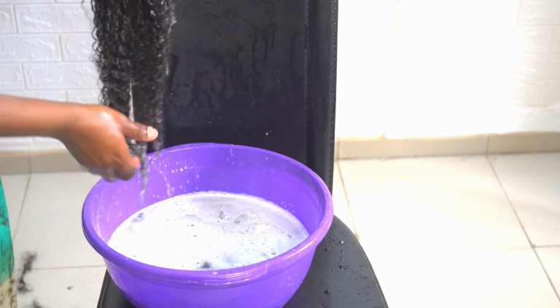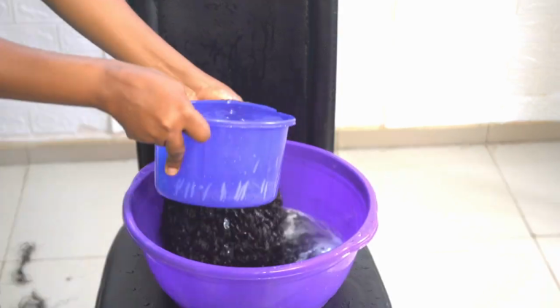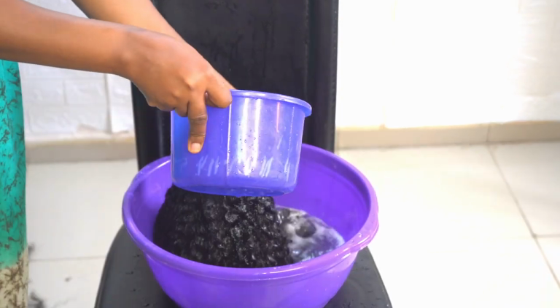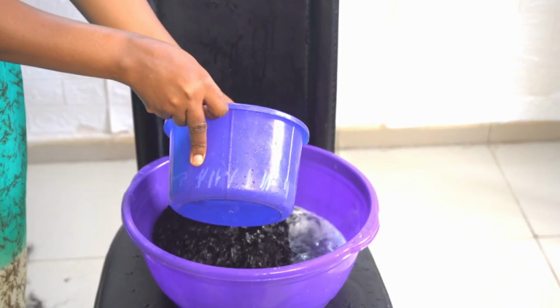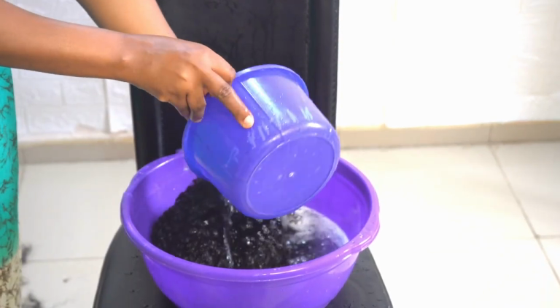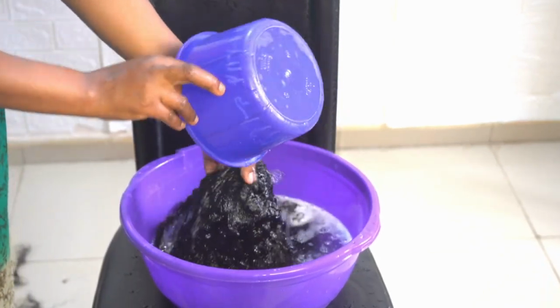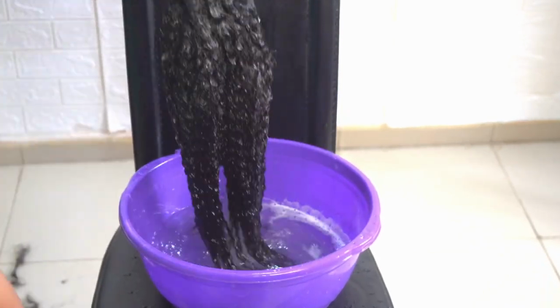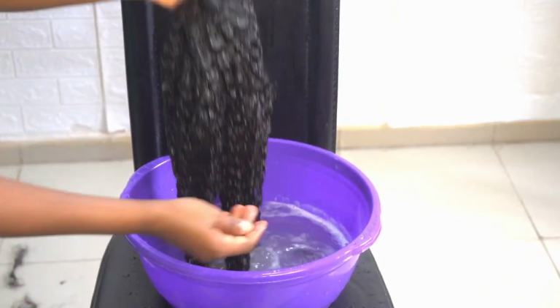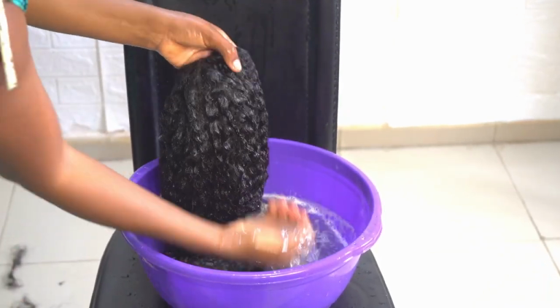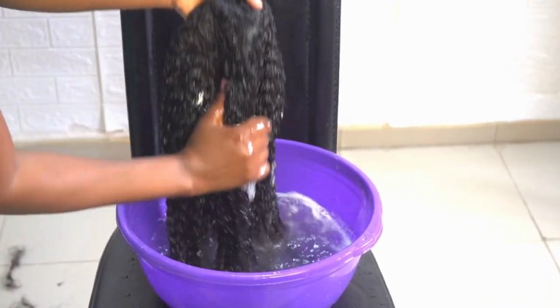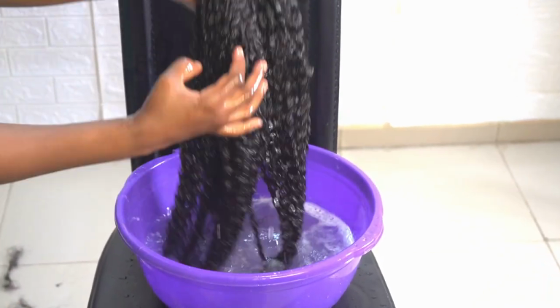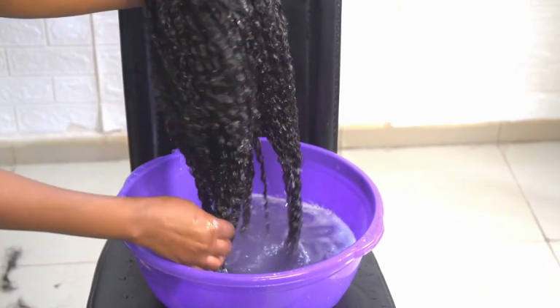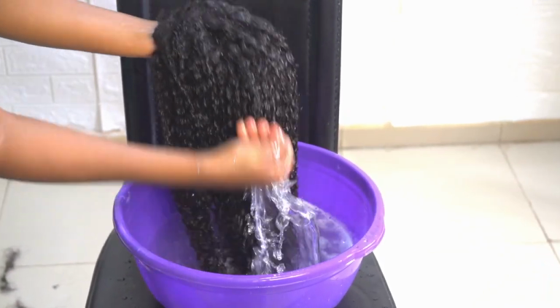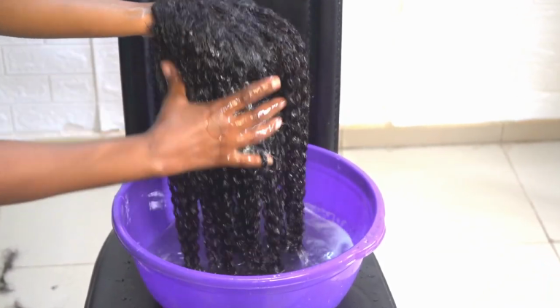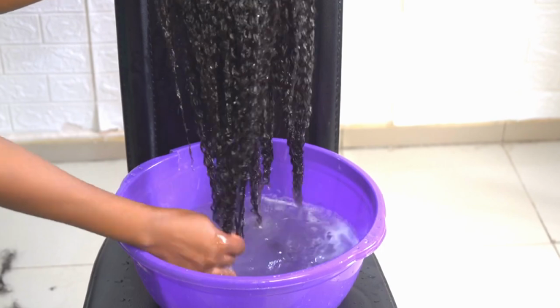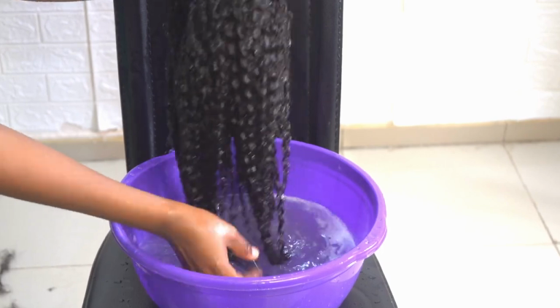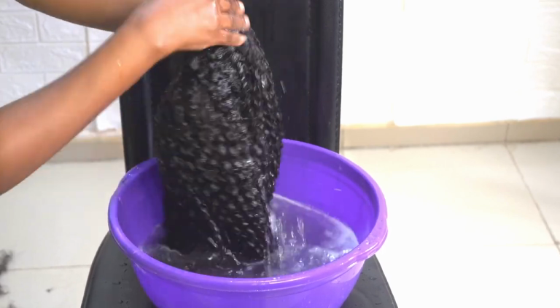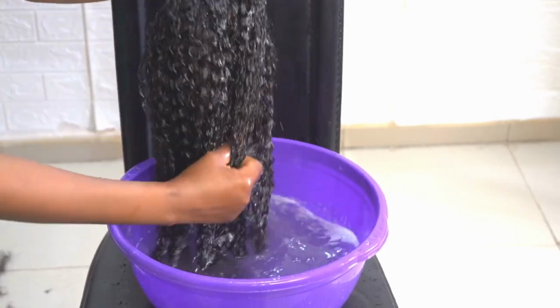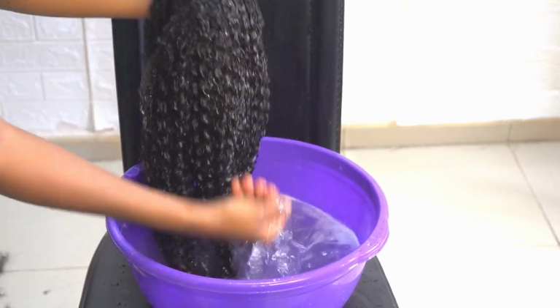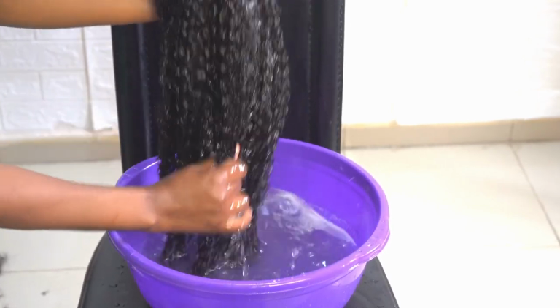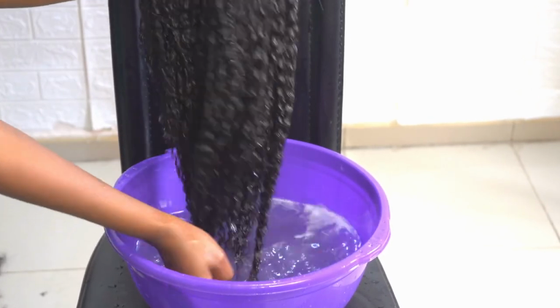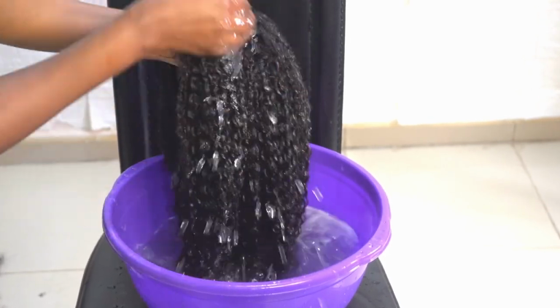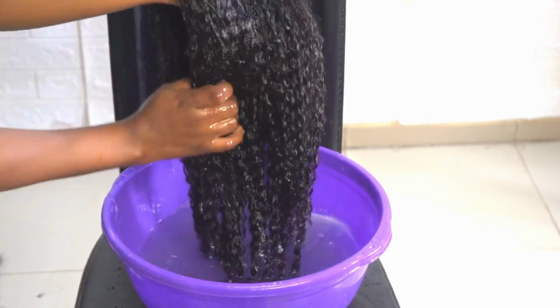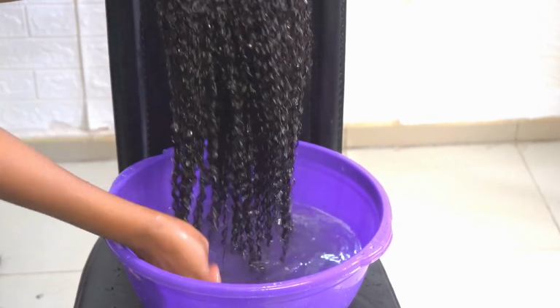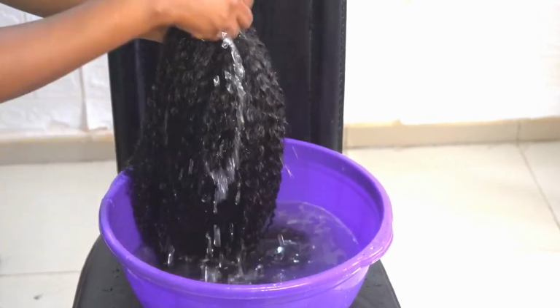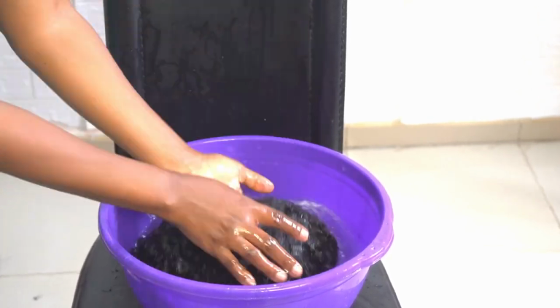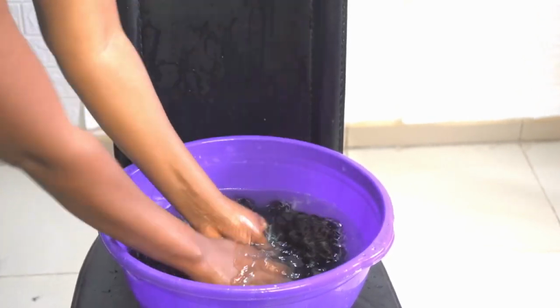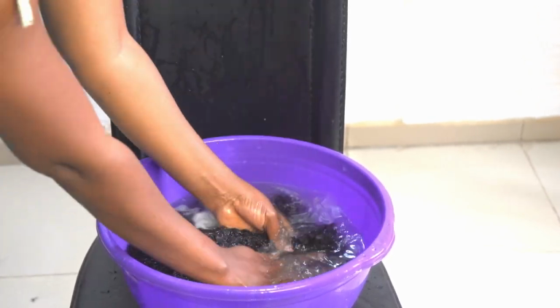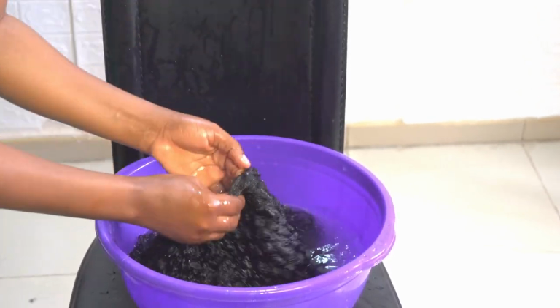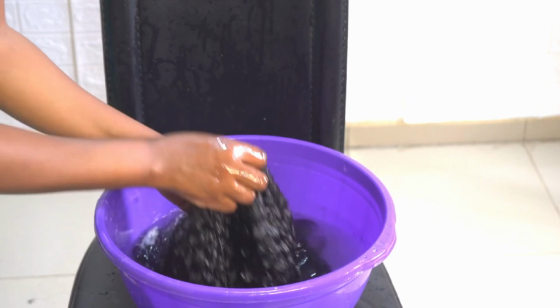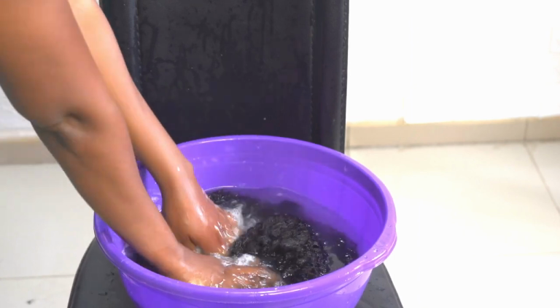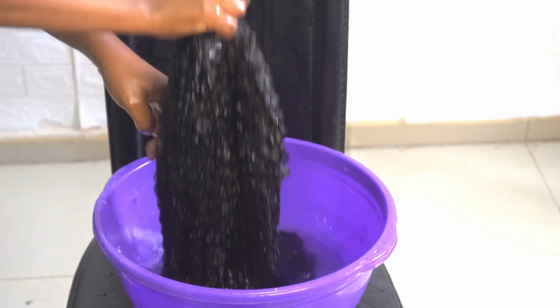This is the second water — this is the second washing. I'll keep pouring the water in. The hair is not really that dirty at this stage. Remember, I have not used a comb yet.